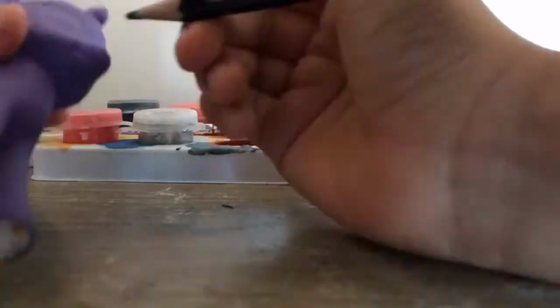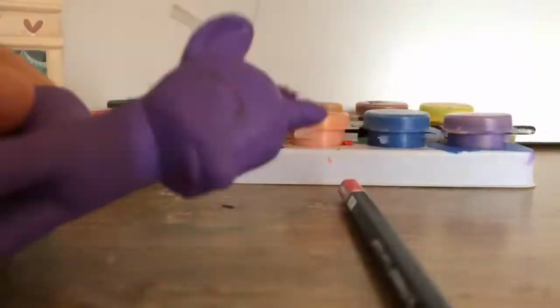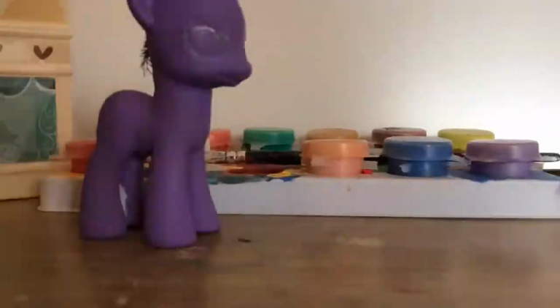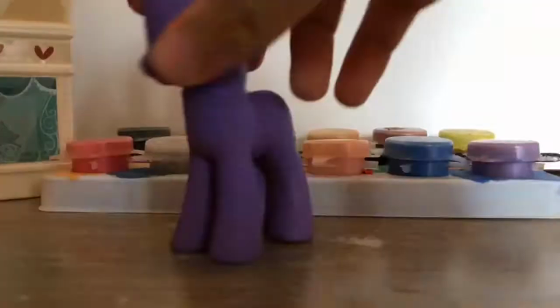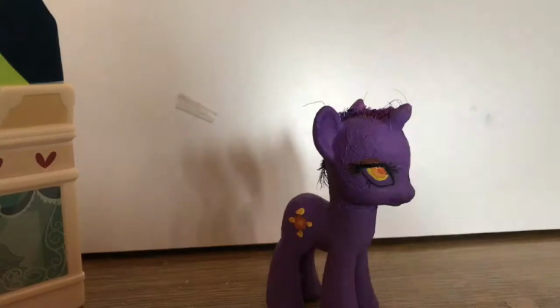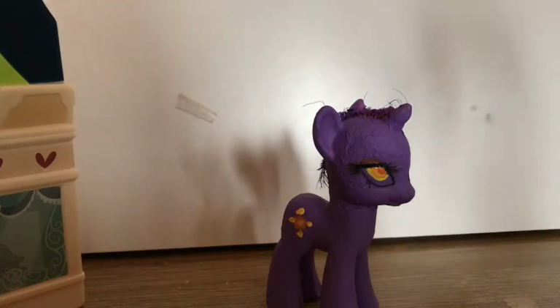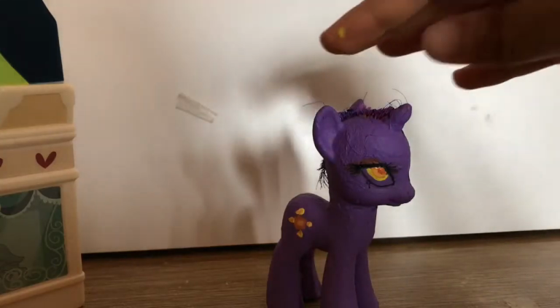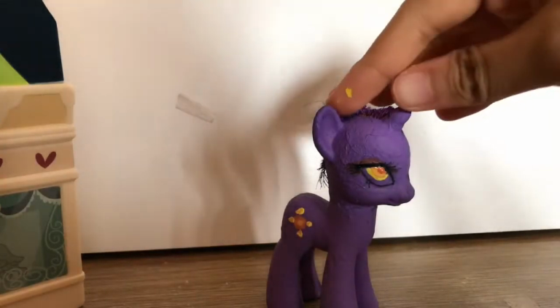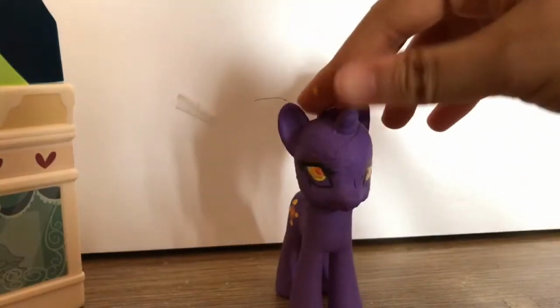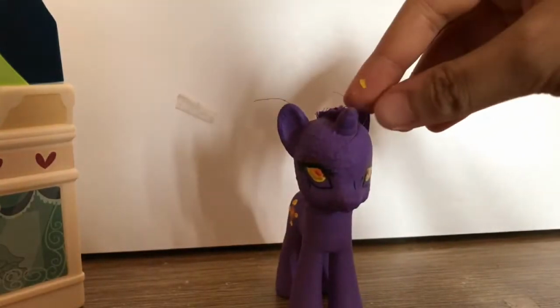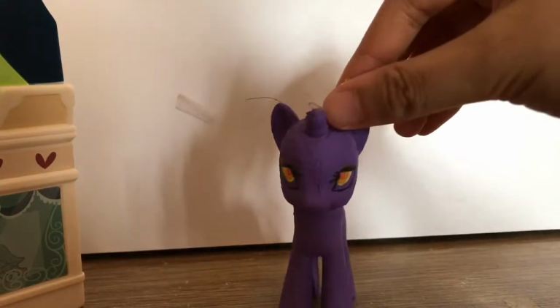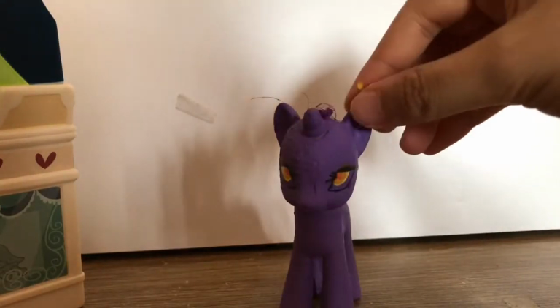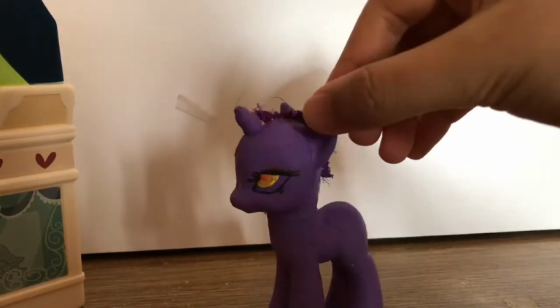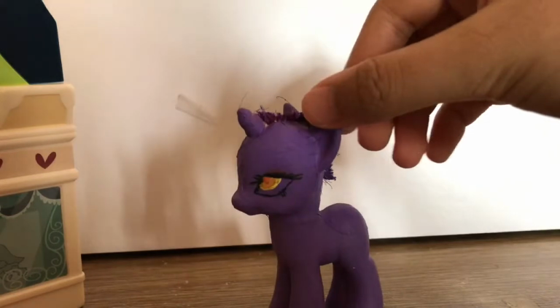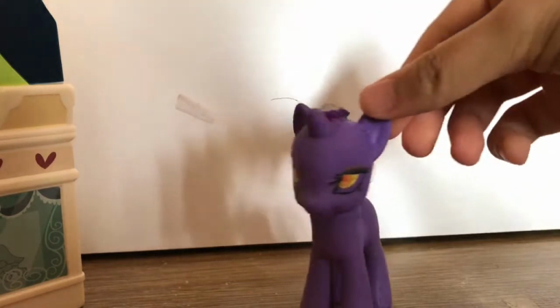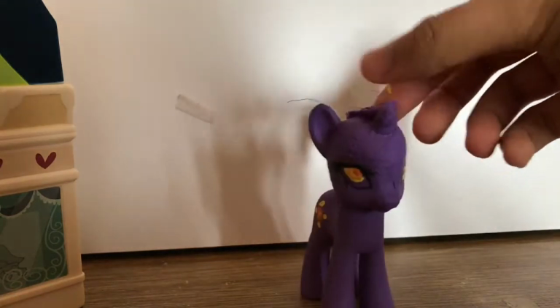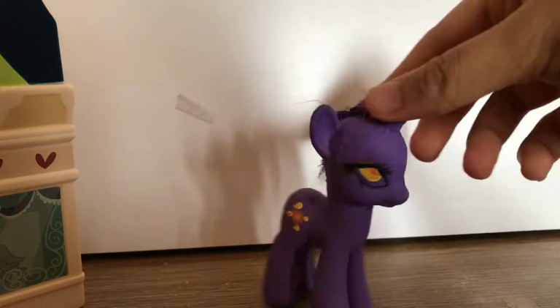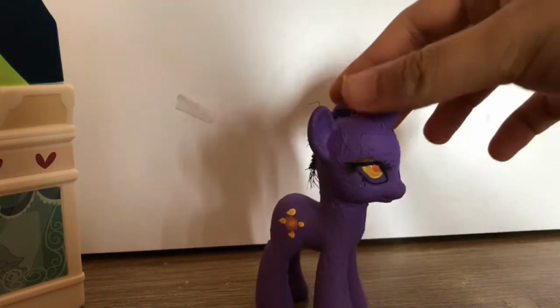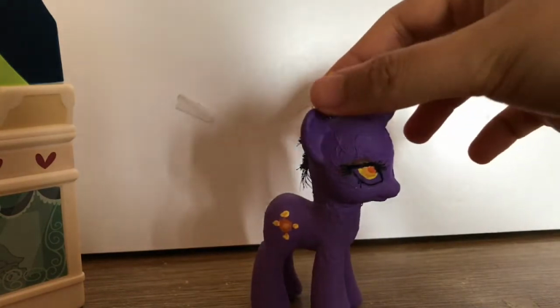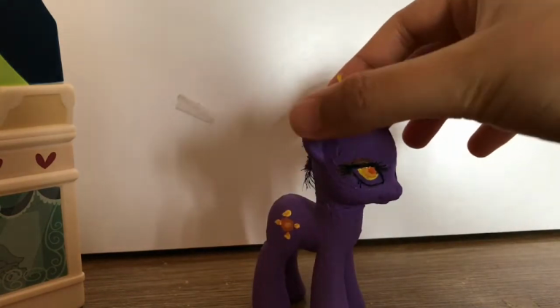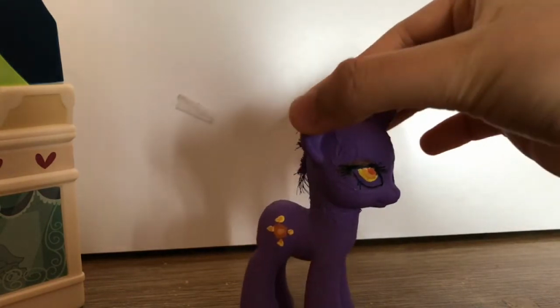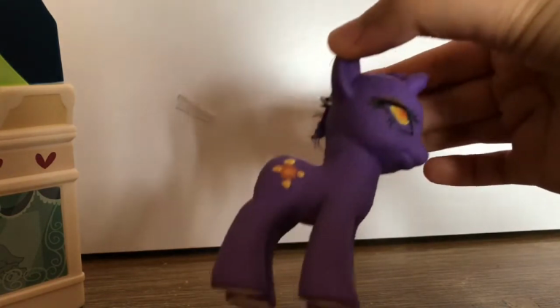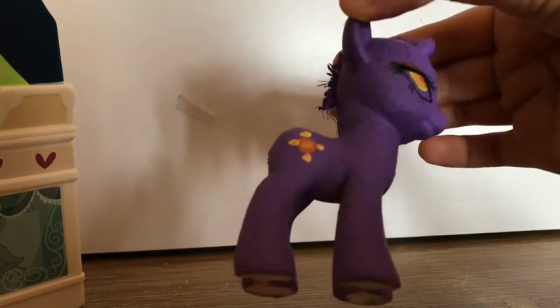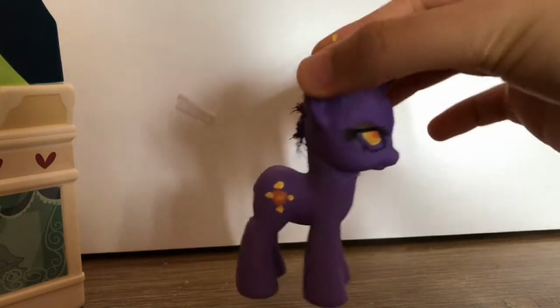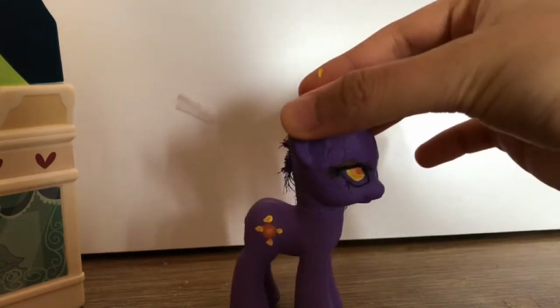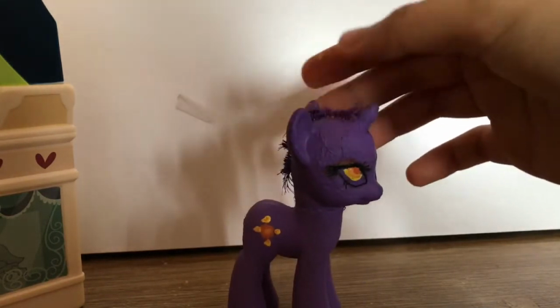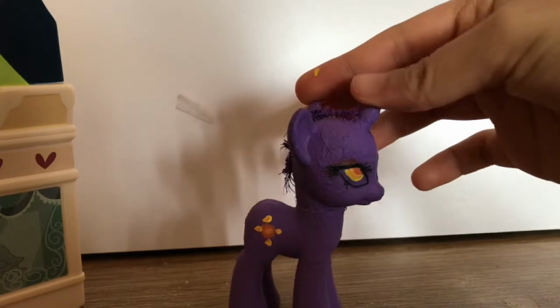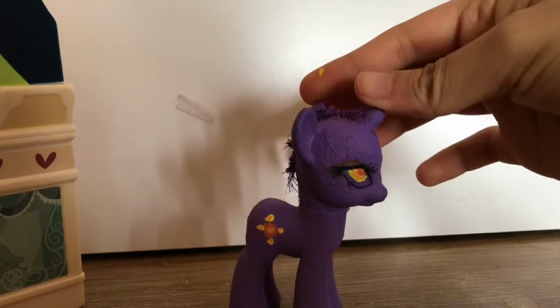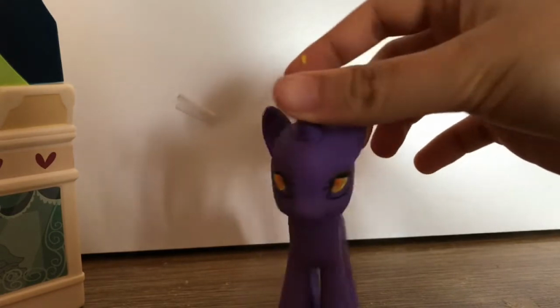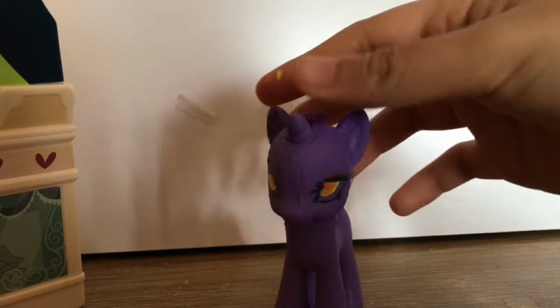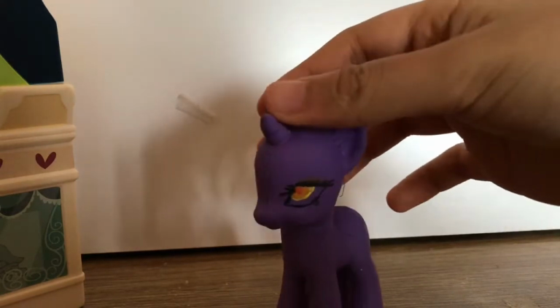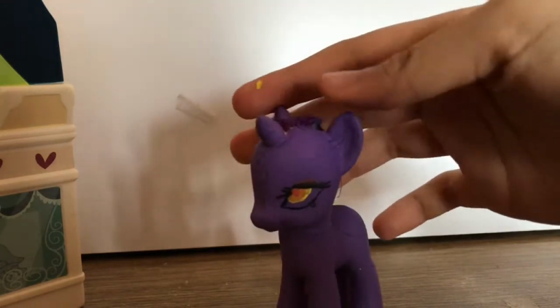Basically I didn't film too much because, first of all, I really wanted this custom to be good. And when I film, usually the custom ends up looking bad if I film it way too much. I don't know if that's just me.